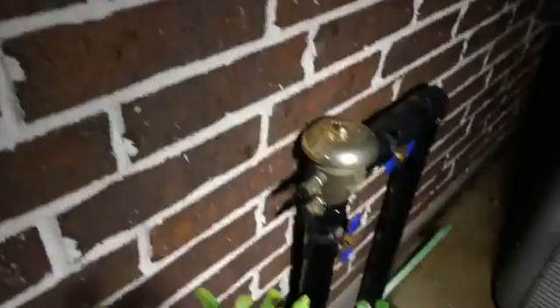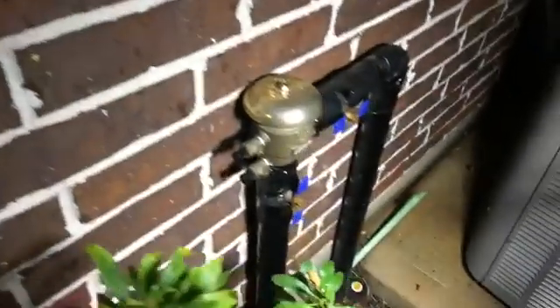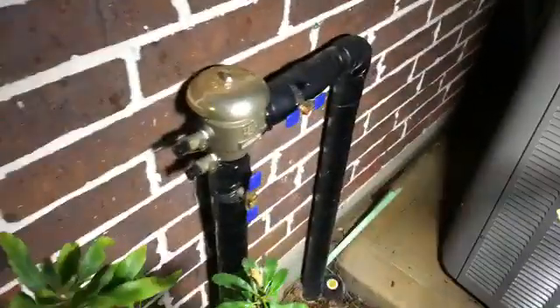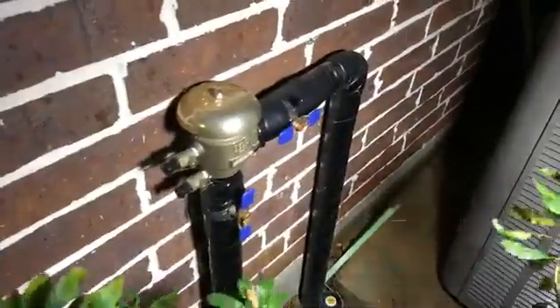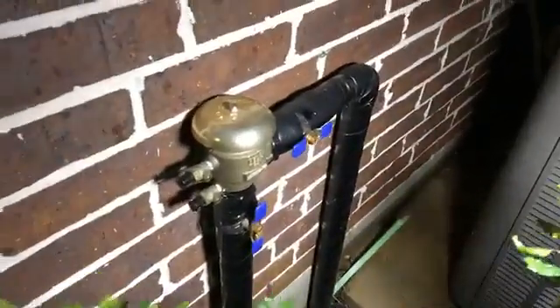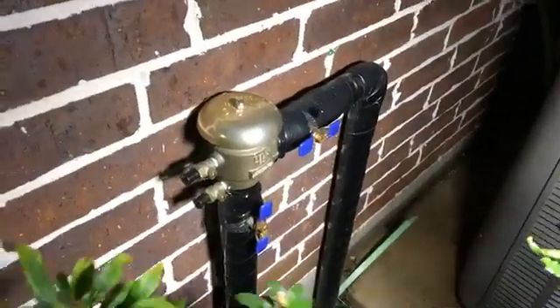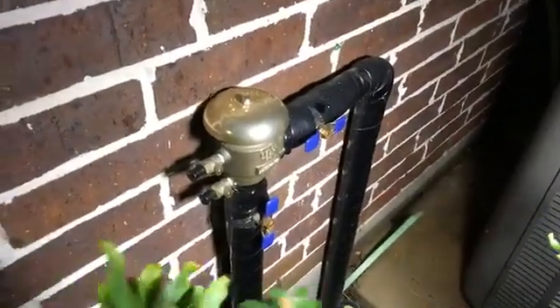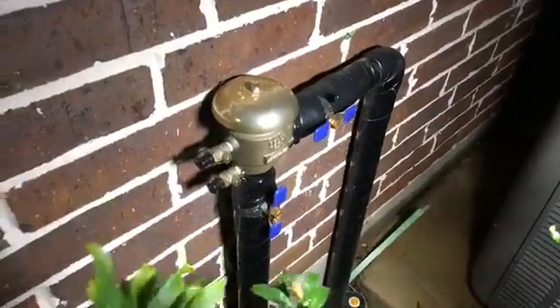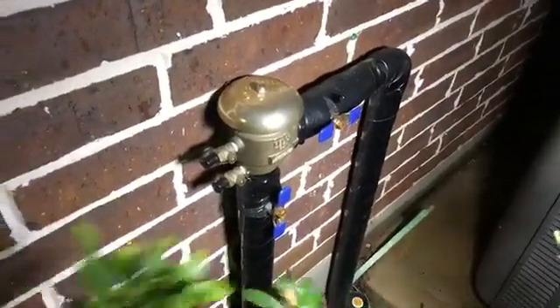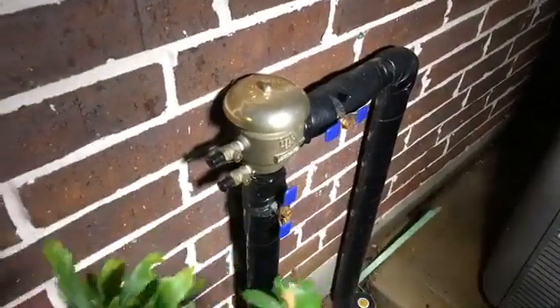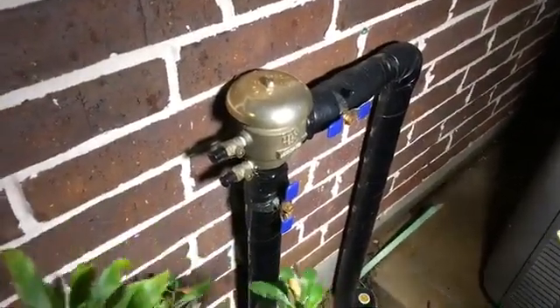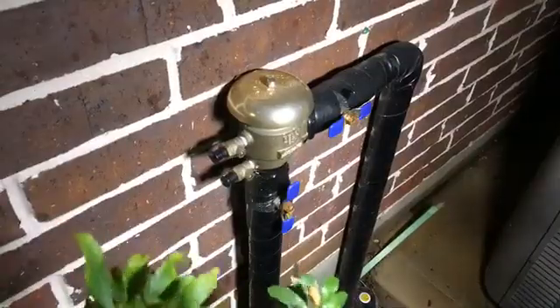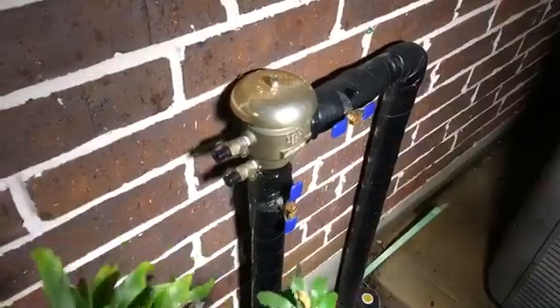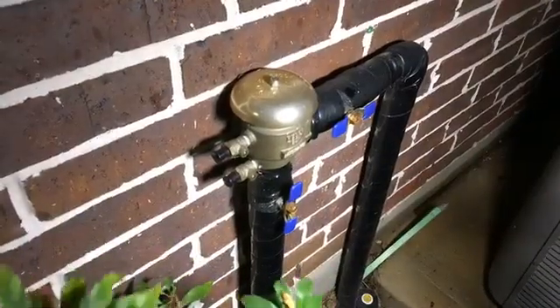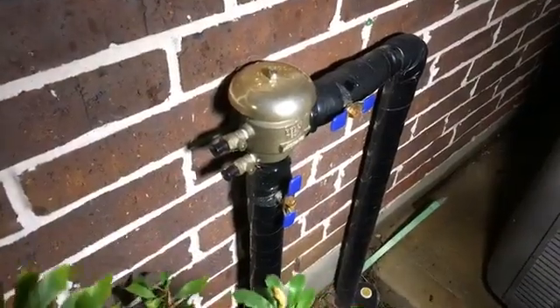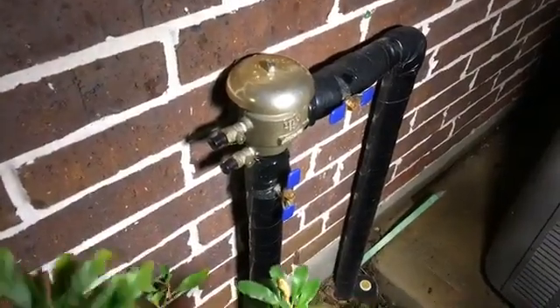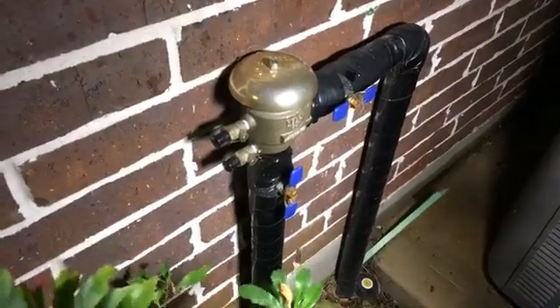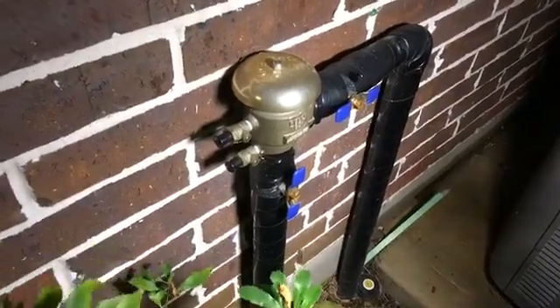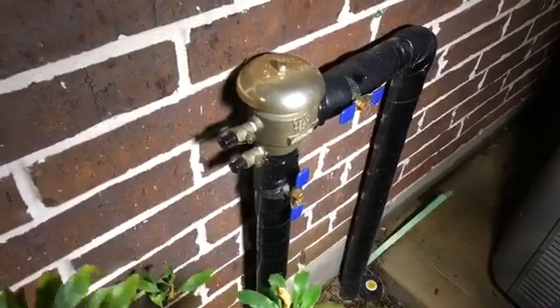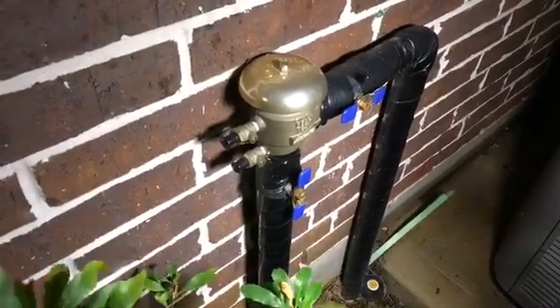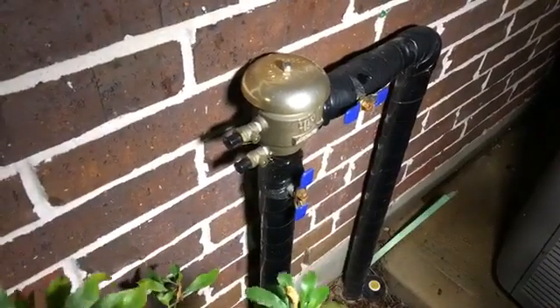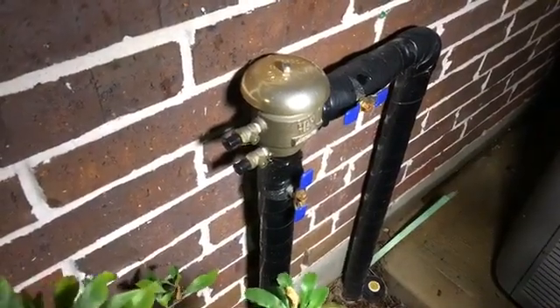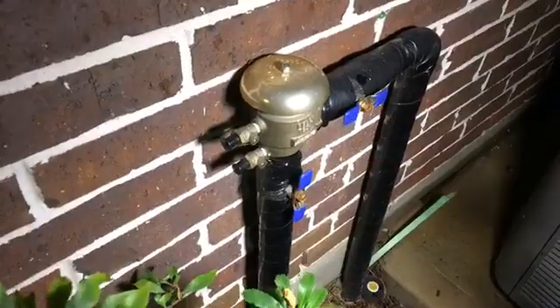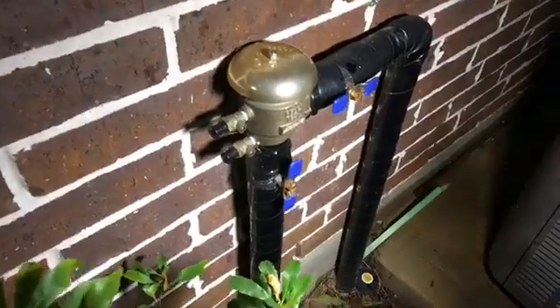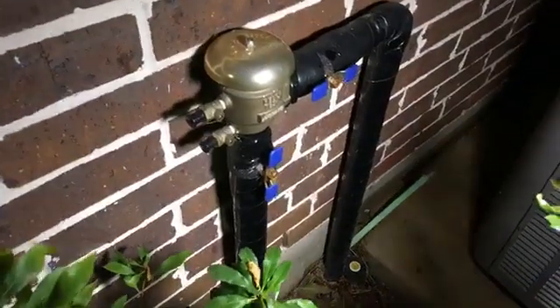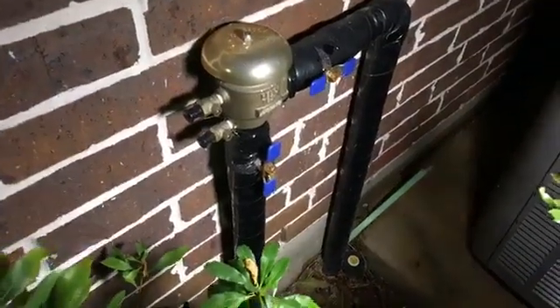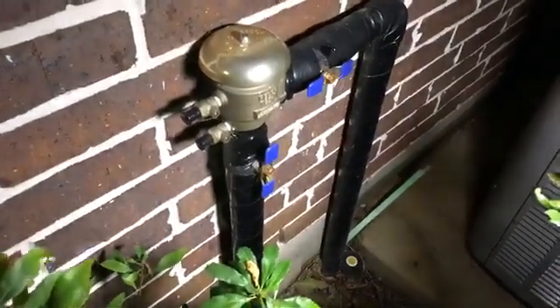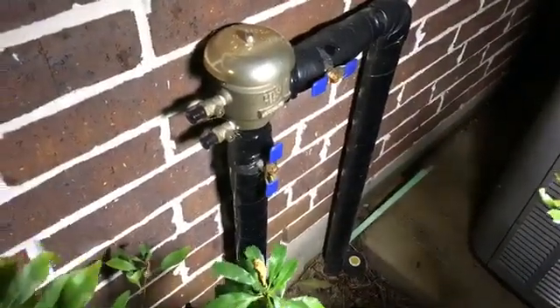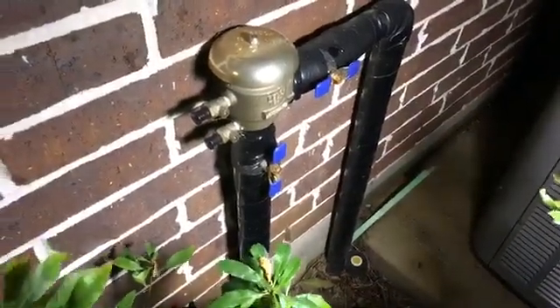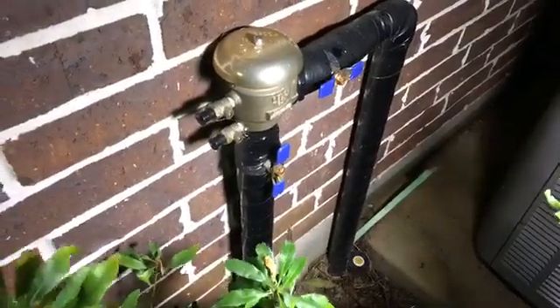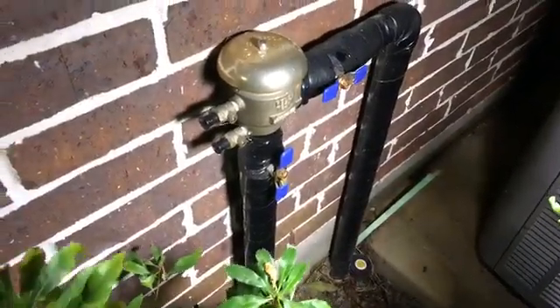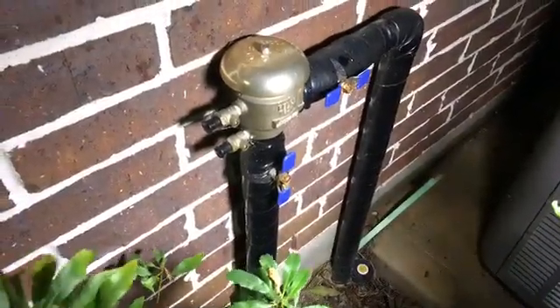Hello Facebook, today I need to winterize my sprinkler system. I need to make sure this backflow preventer does not blow when it gets cold.